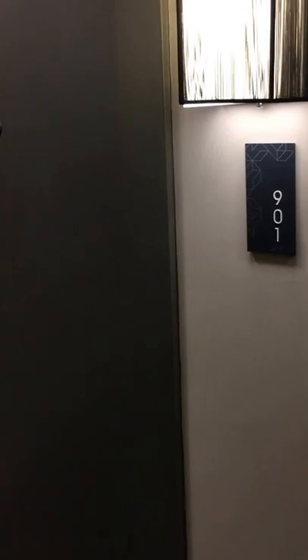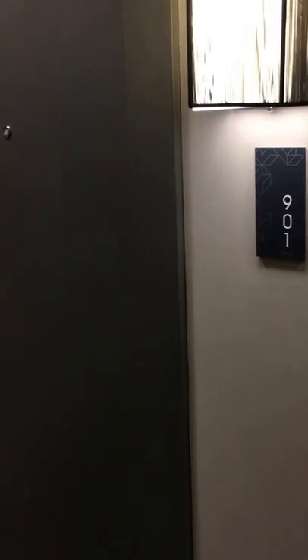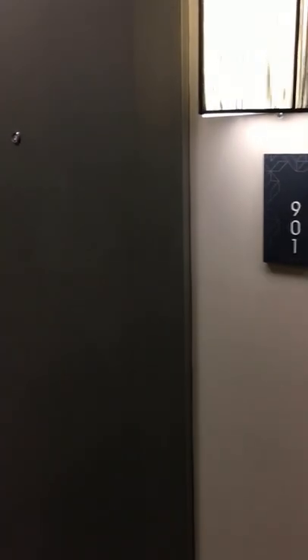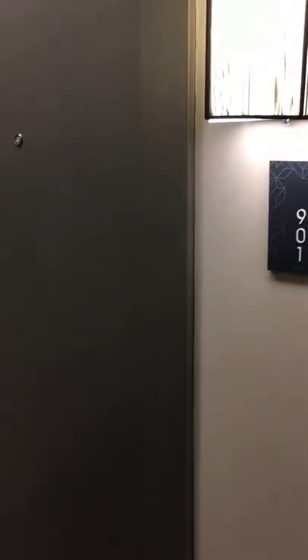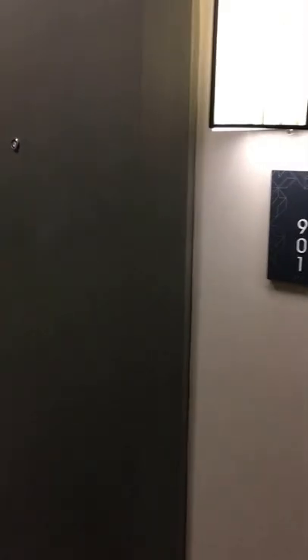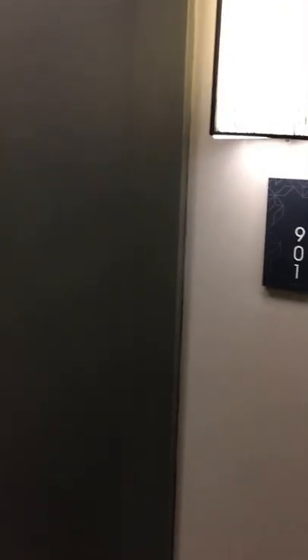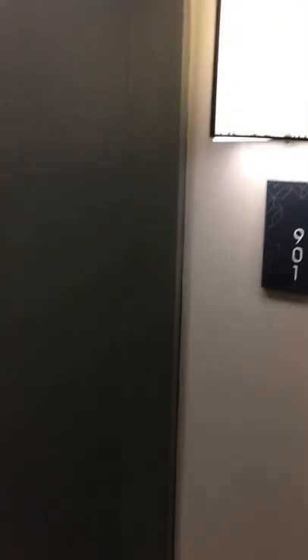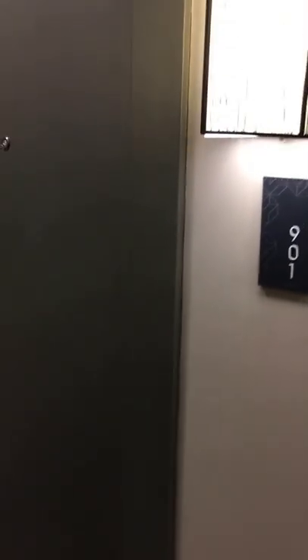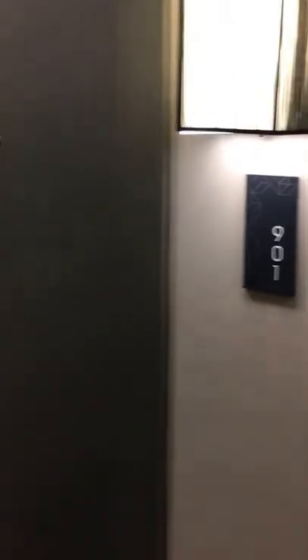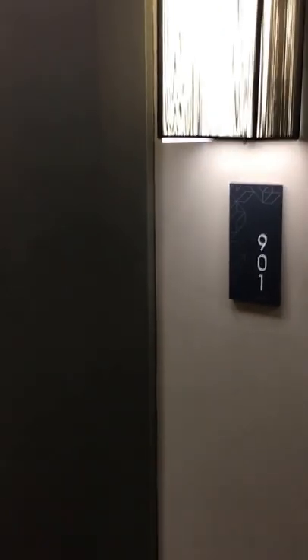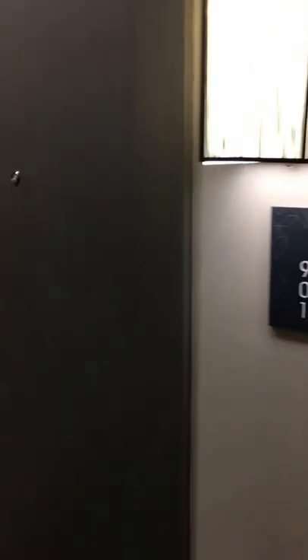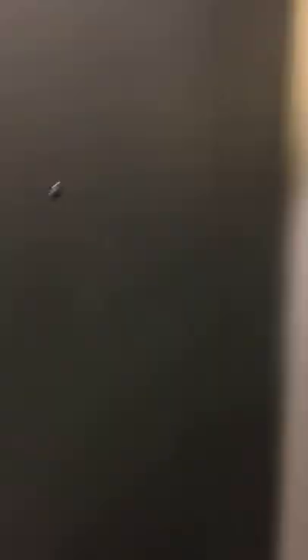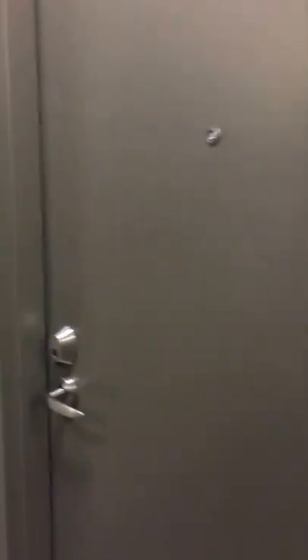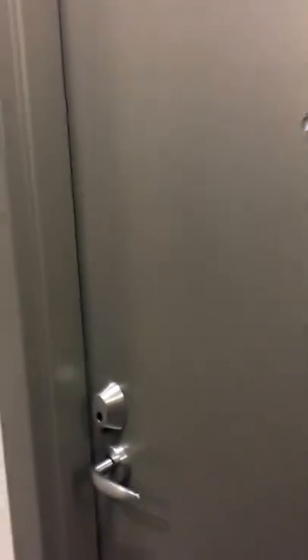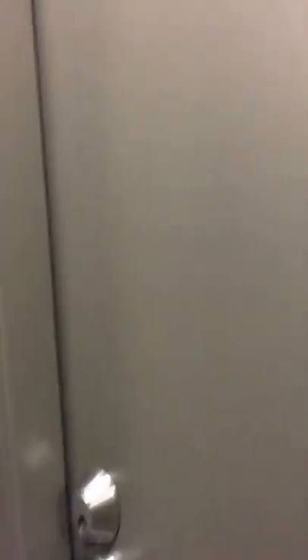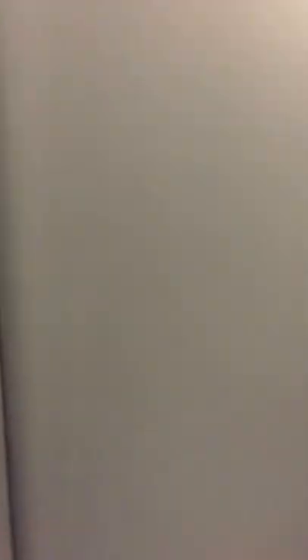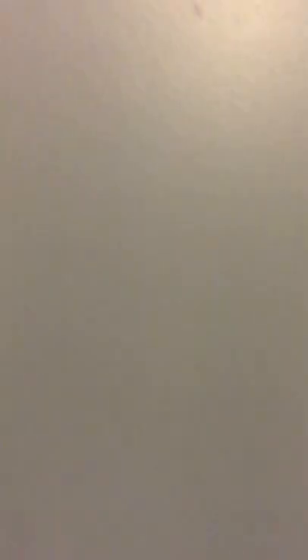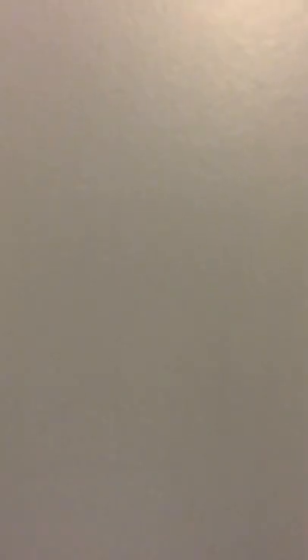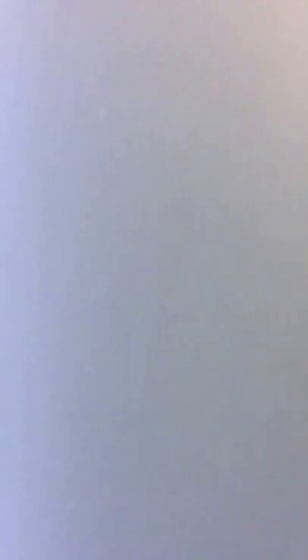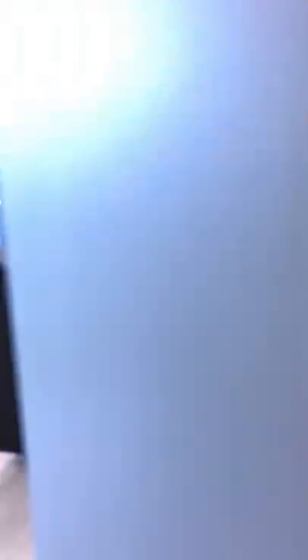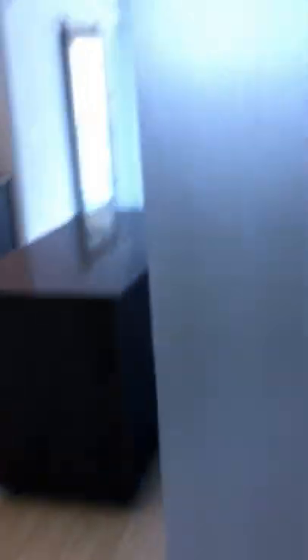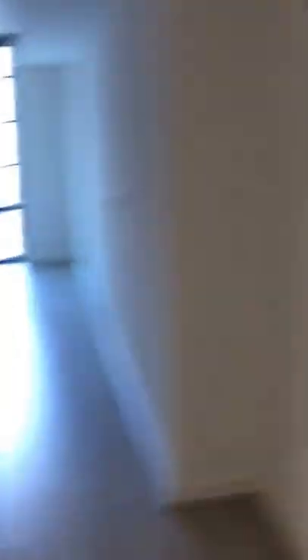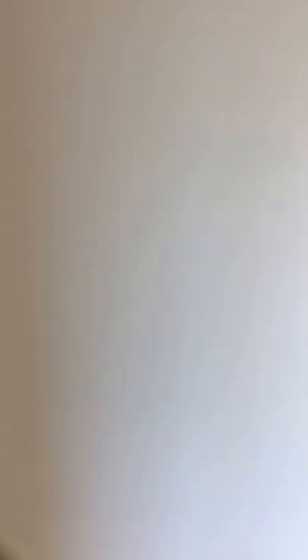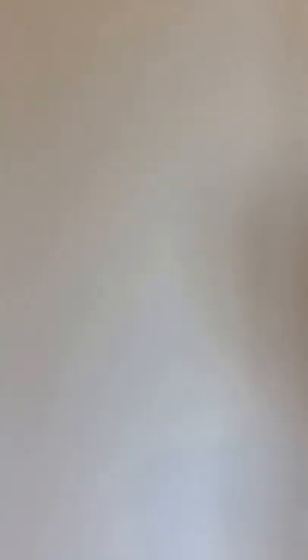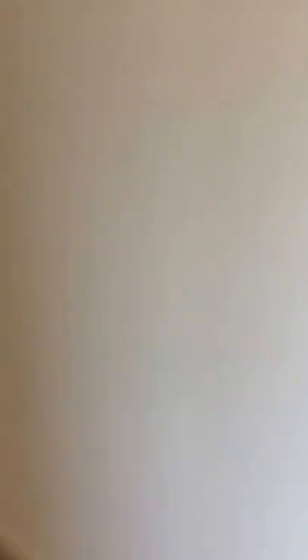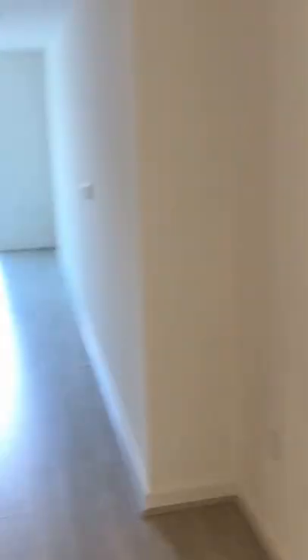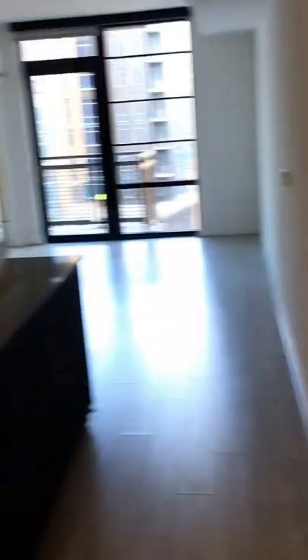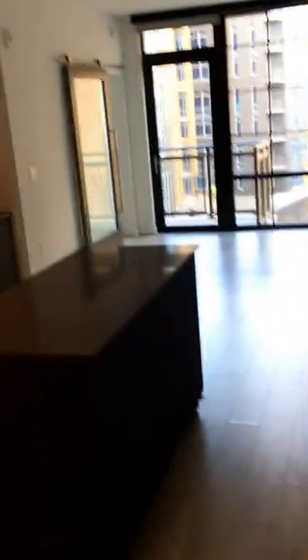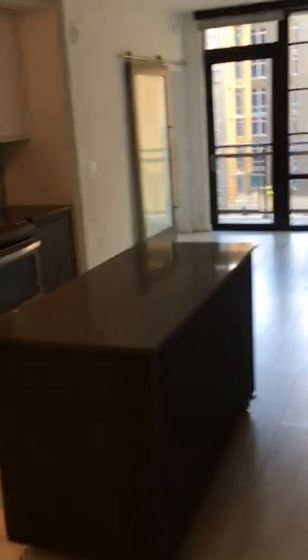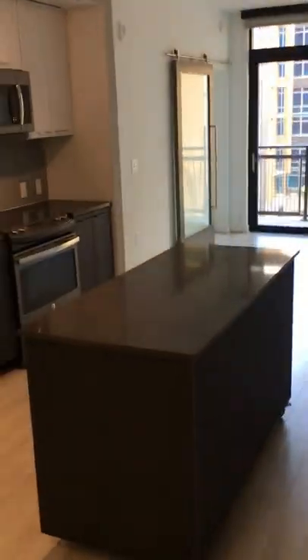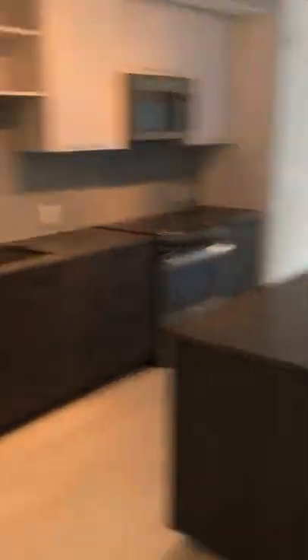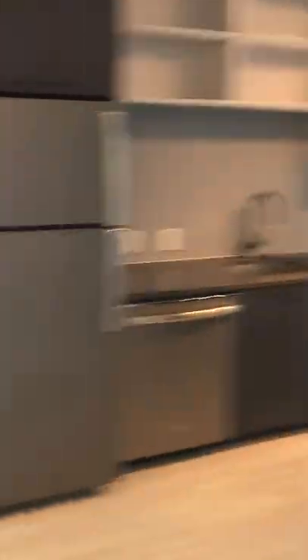Hey Katie and Blake, this is Austin. We're looking at unit 901 — this is one of our B4 floor plans. We've got this on a few more floors as well: four, five, six, and seven.